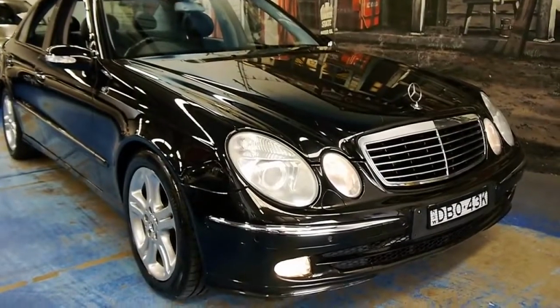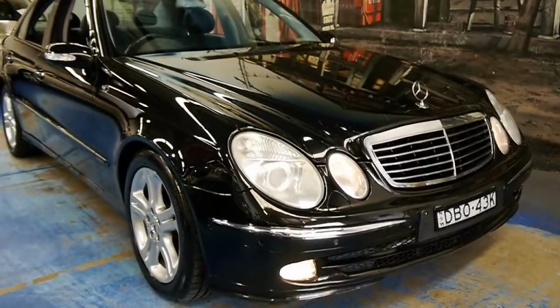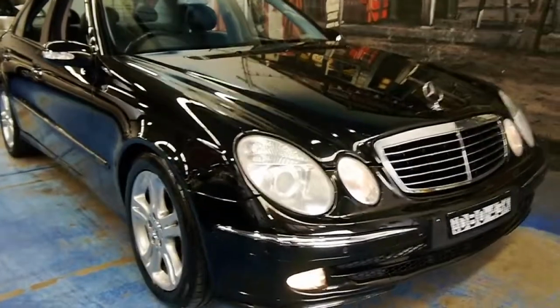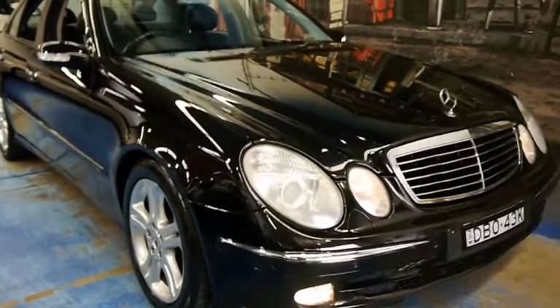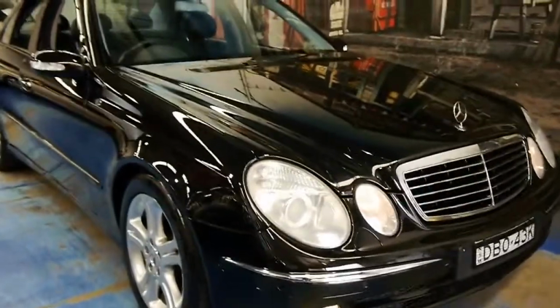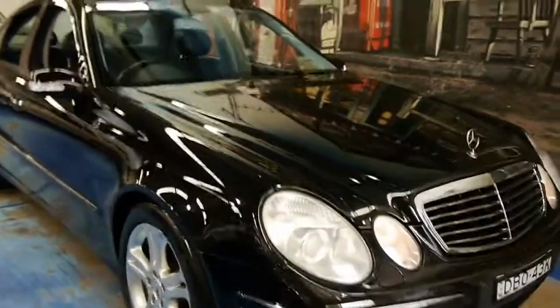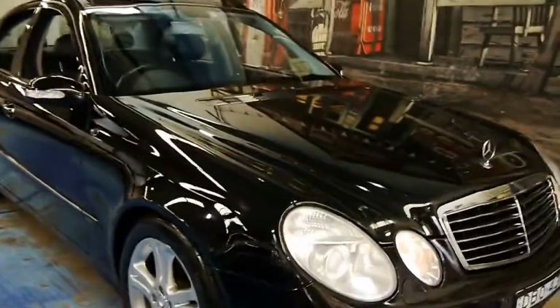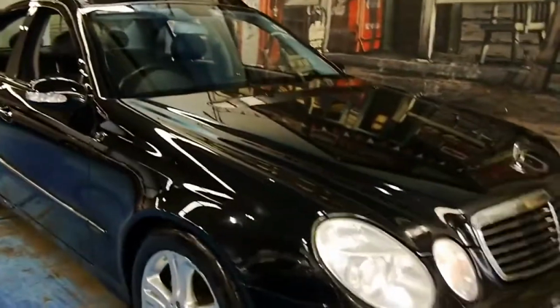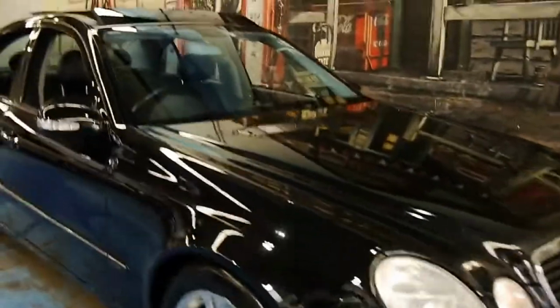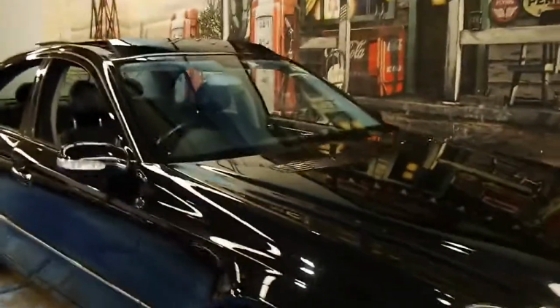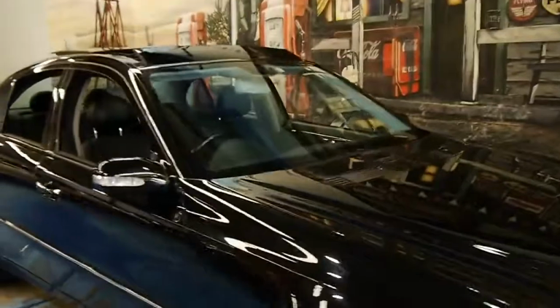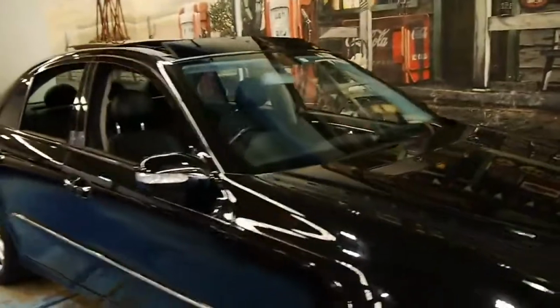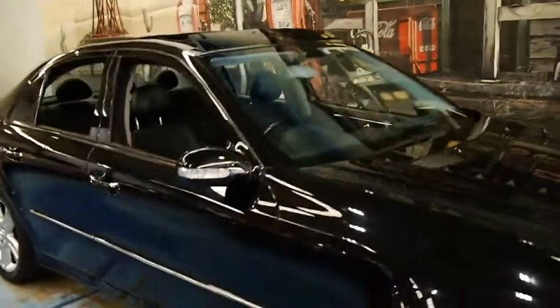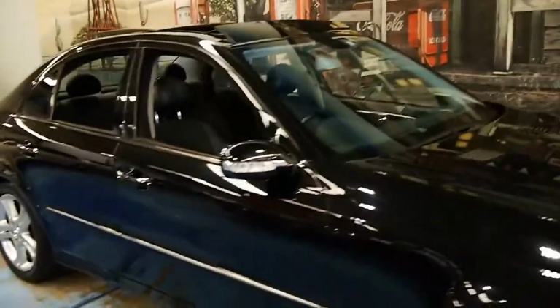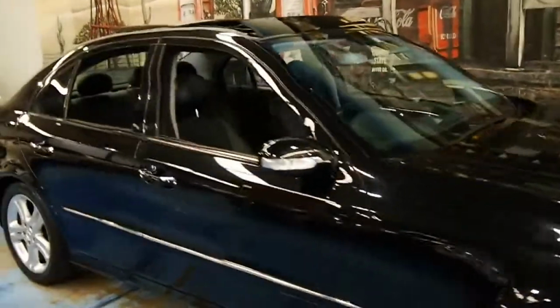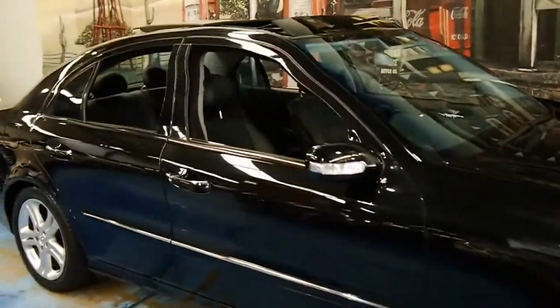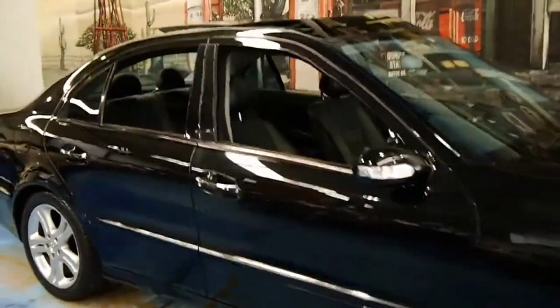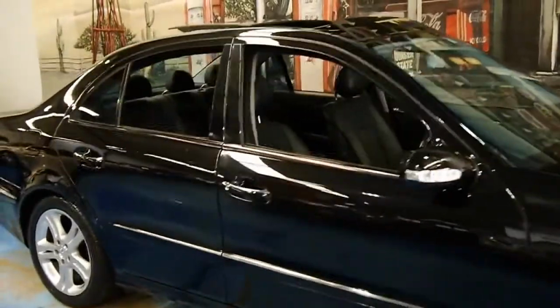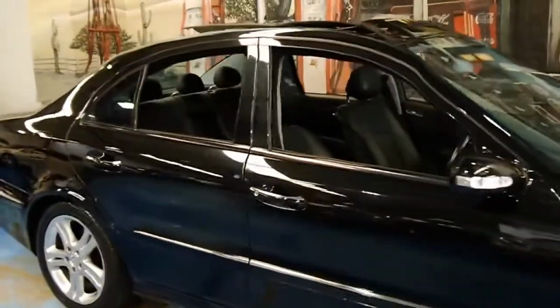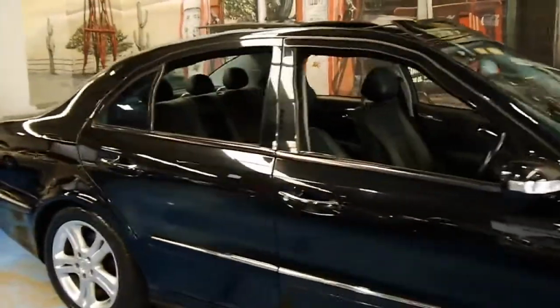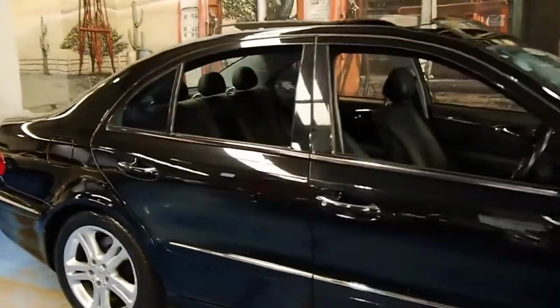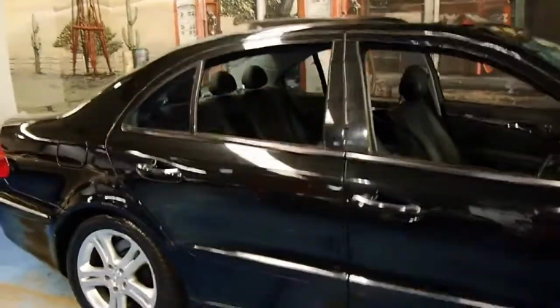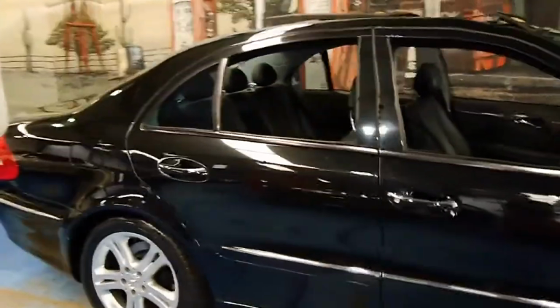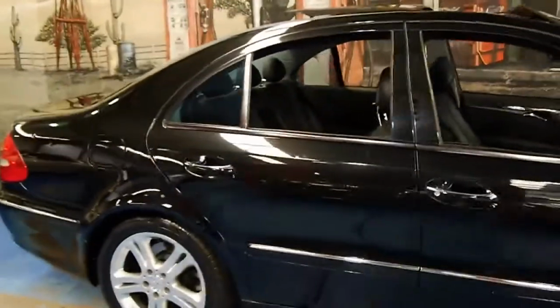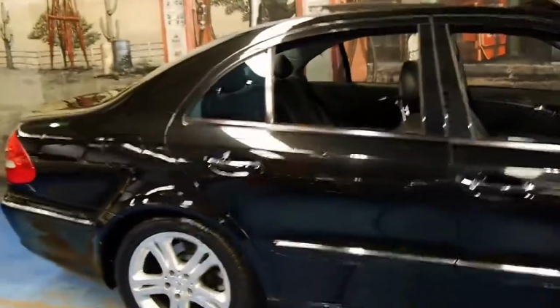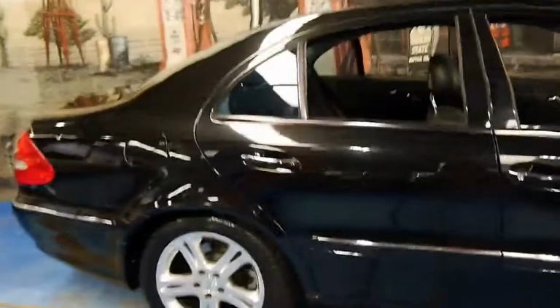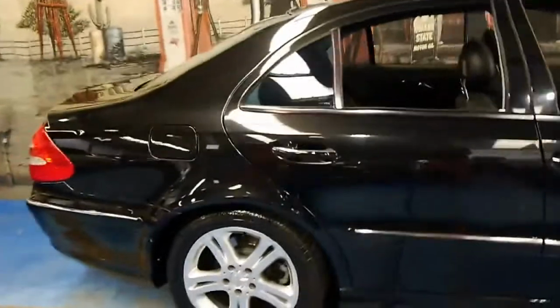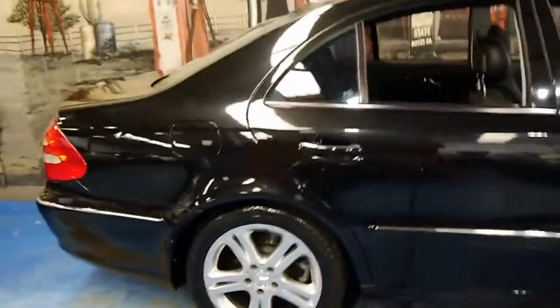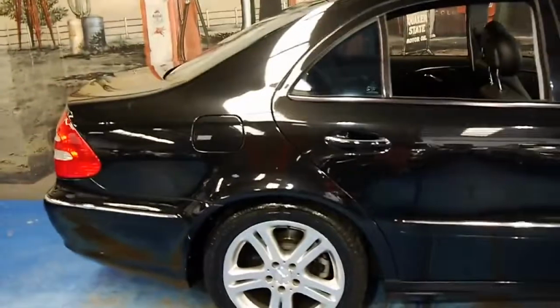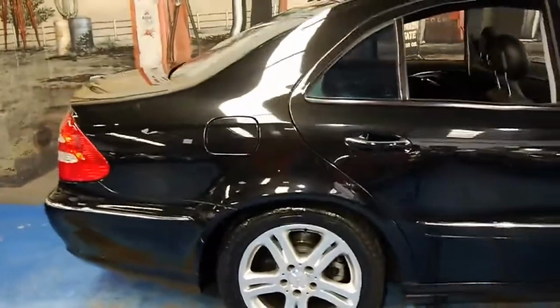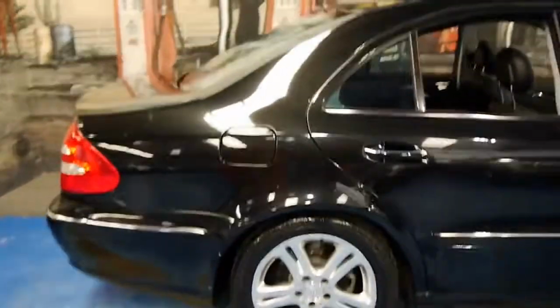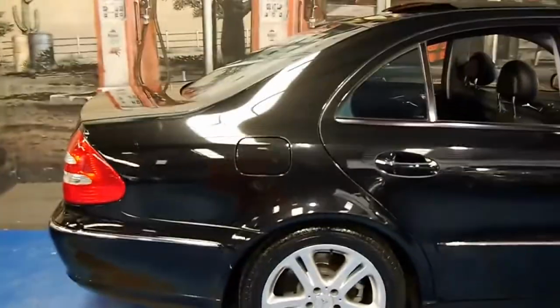Welcome to the Old Timer Centre. My name is Philip Tarrant and today we have for you a 2004 Mercedes-Benz E320 Avant-Garde.